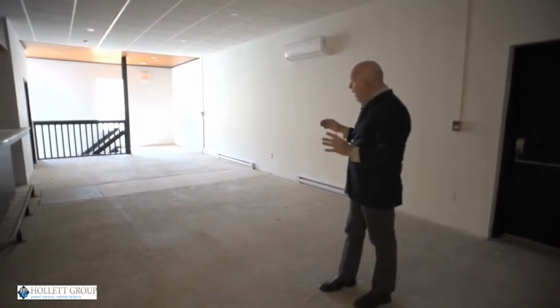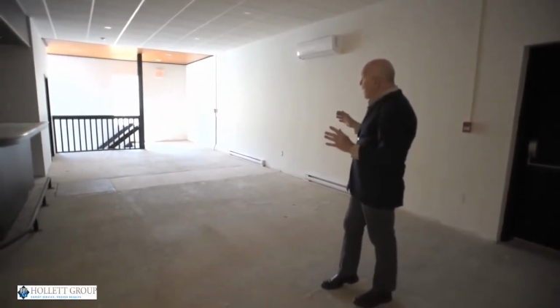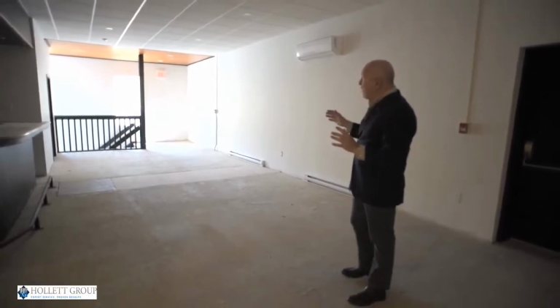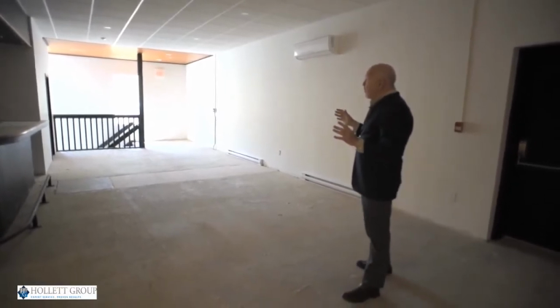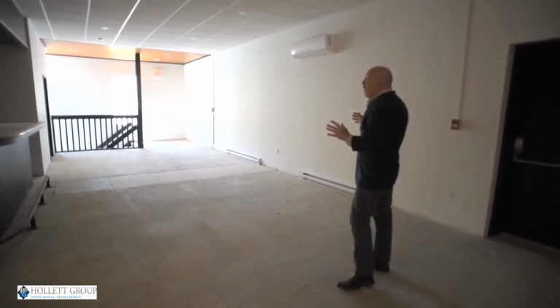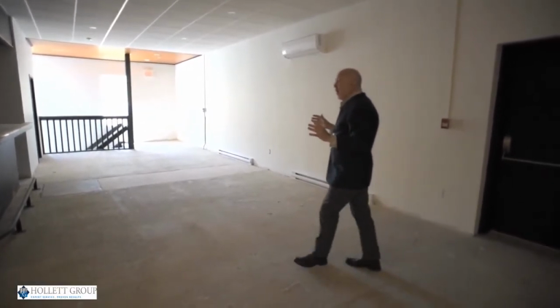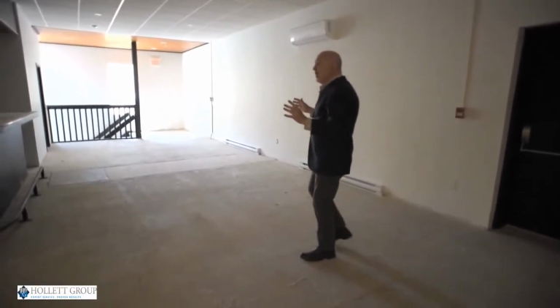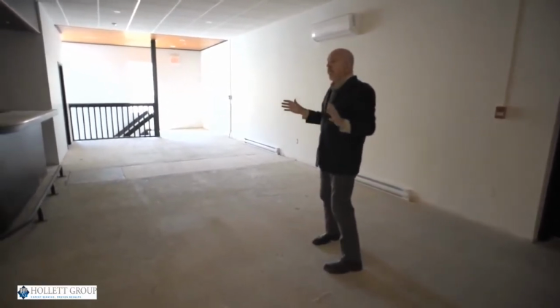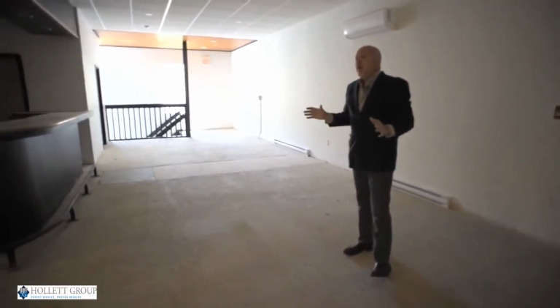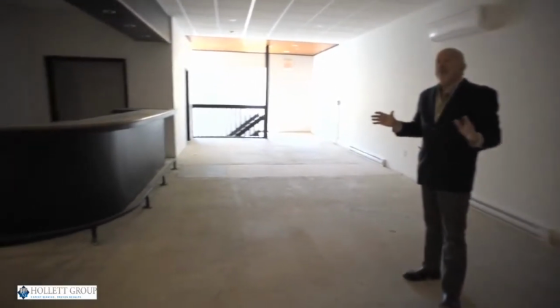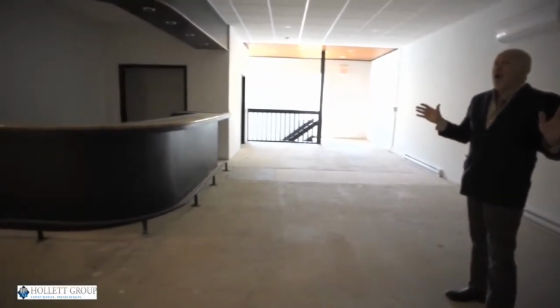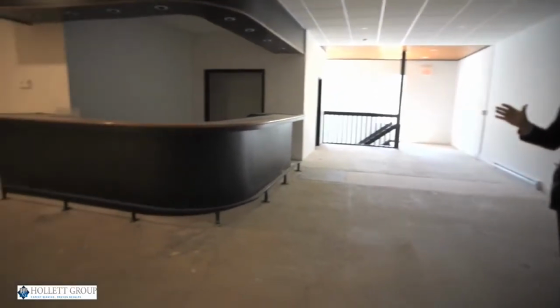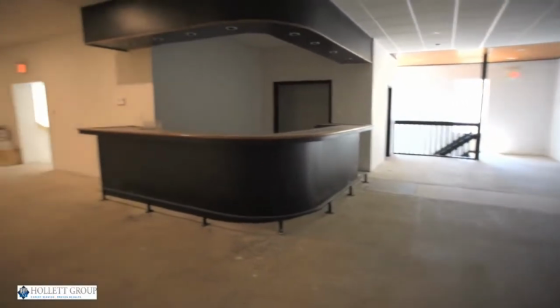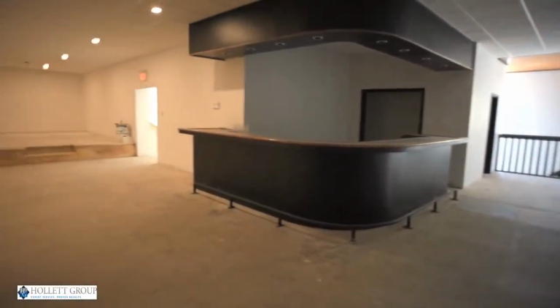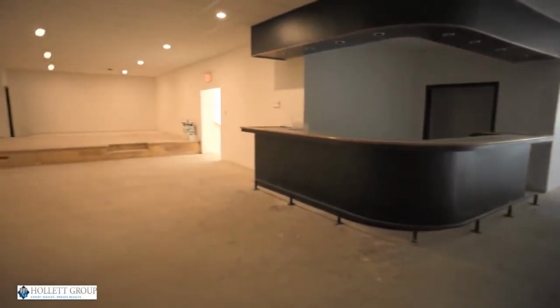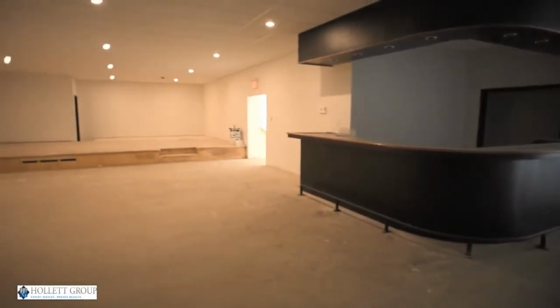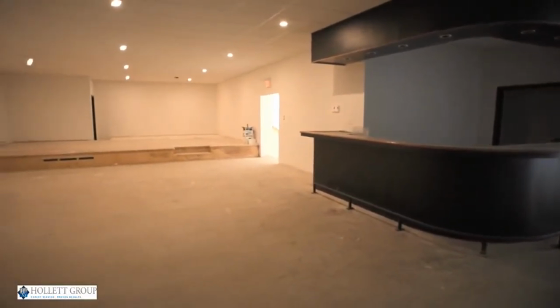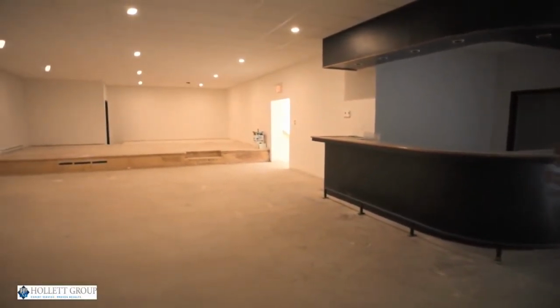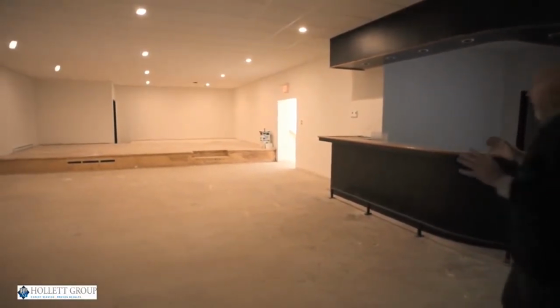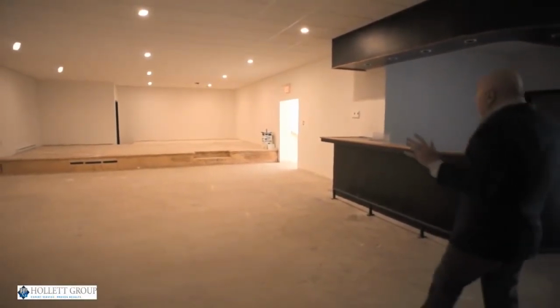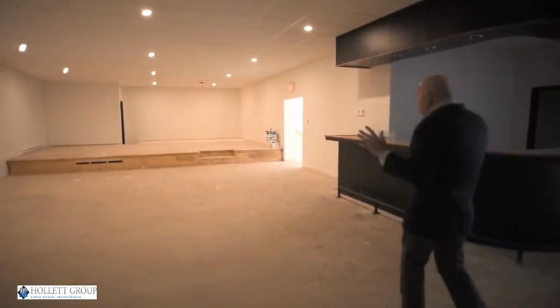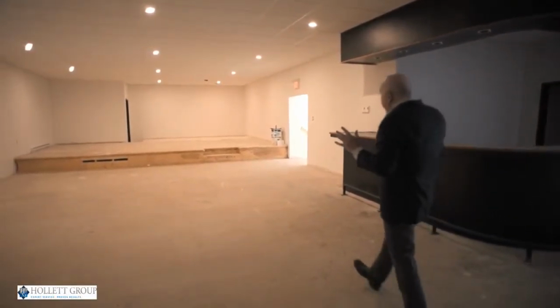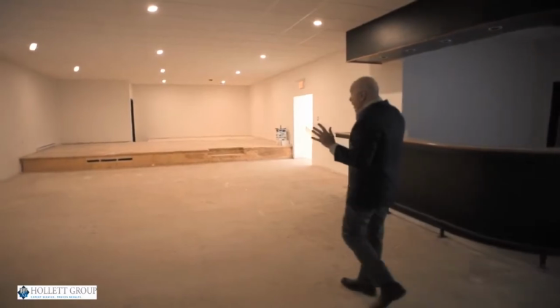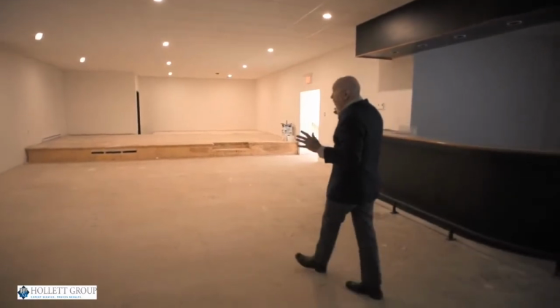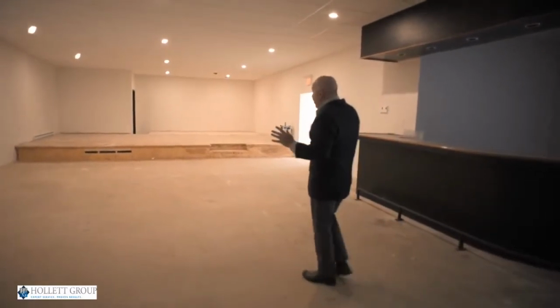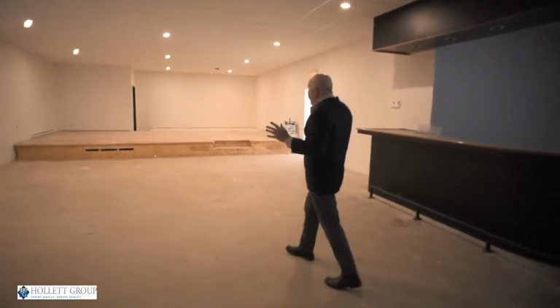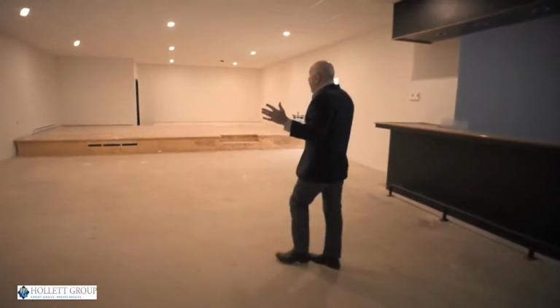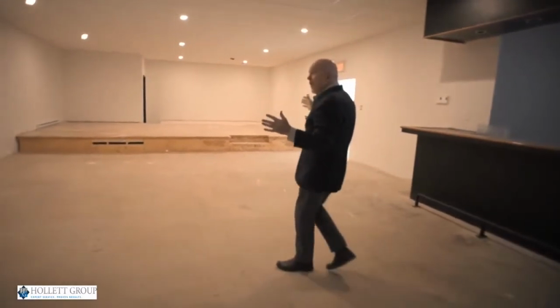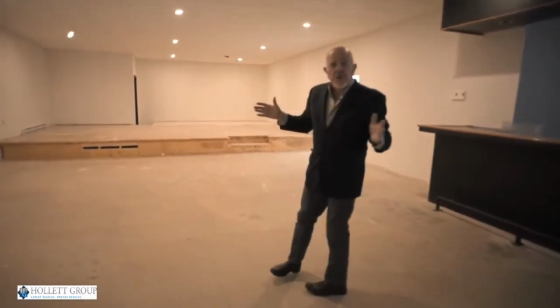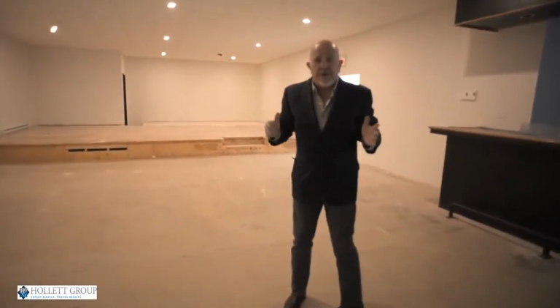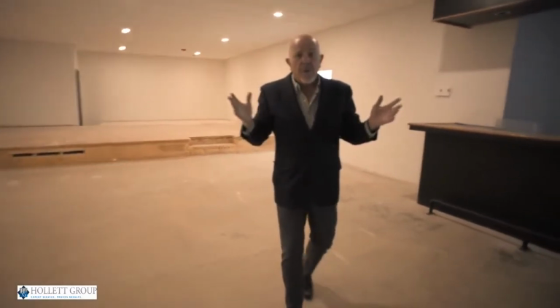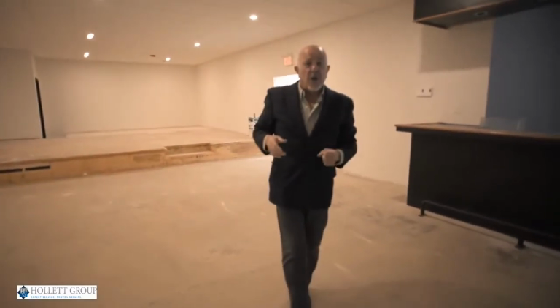We have 4,000 square feet up here as well. As you can see it's a very open space, which could mean office 2.0. There's fantastic light up here, especially in the front section. 36 George Street could be your next office.